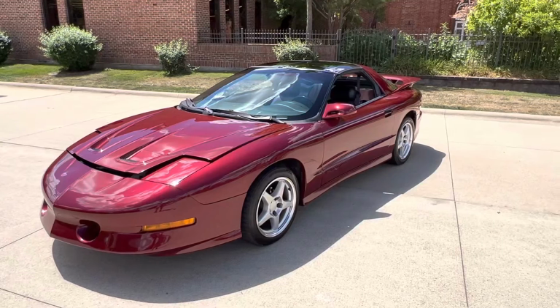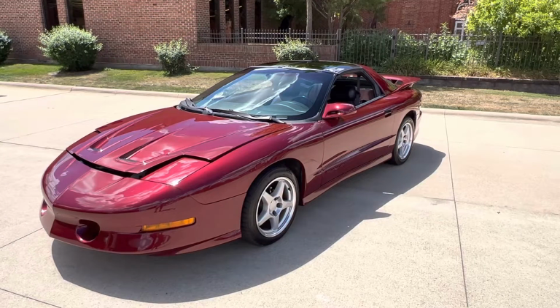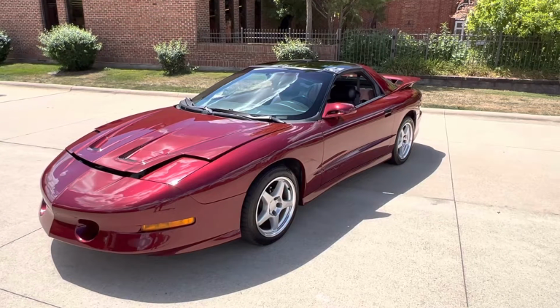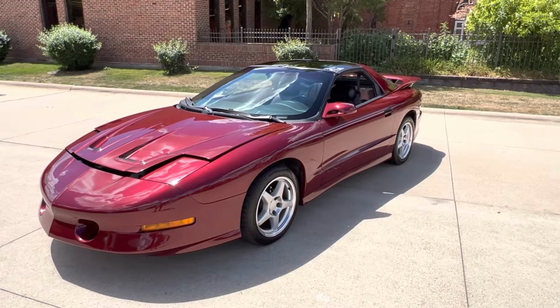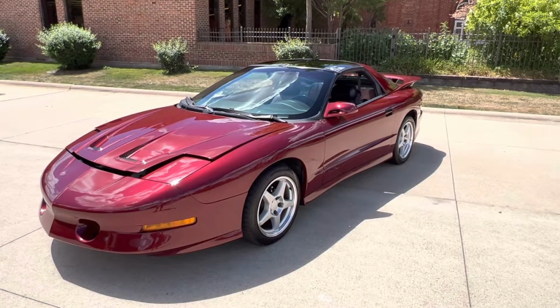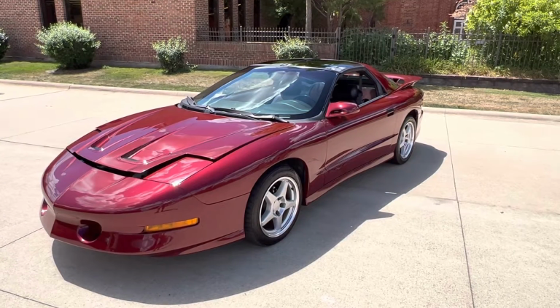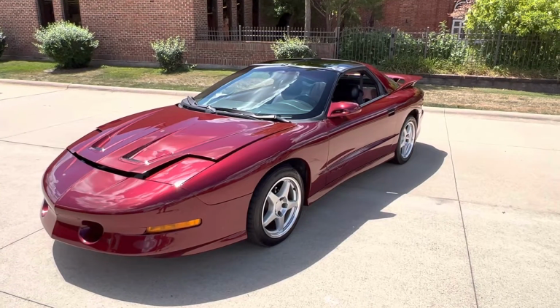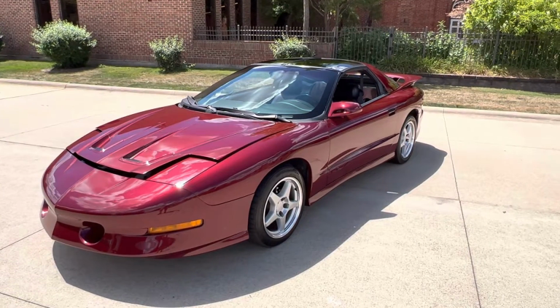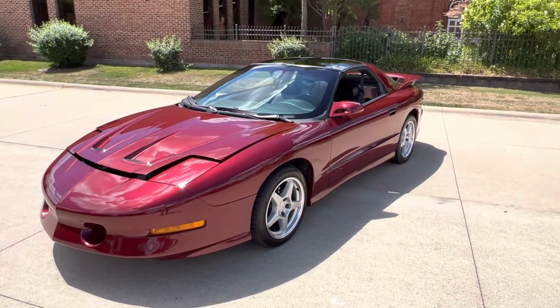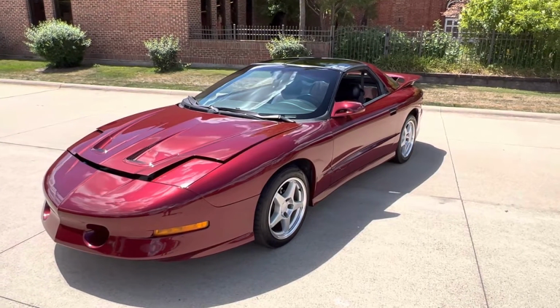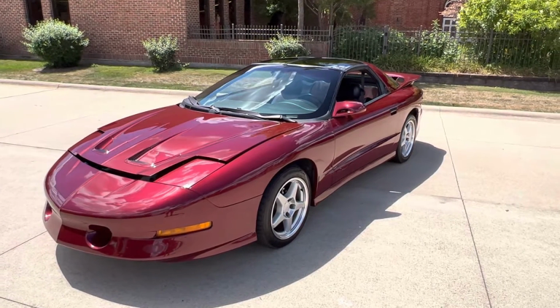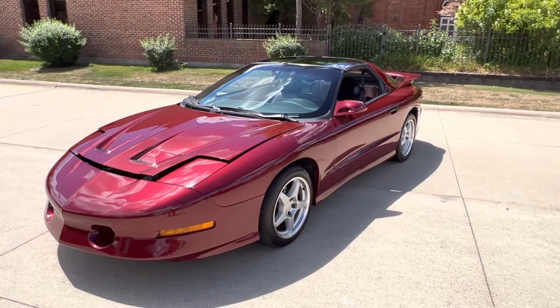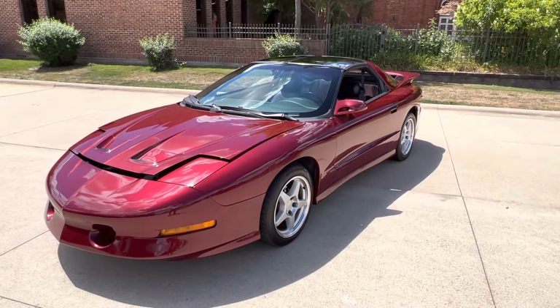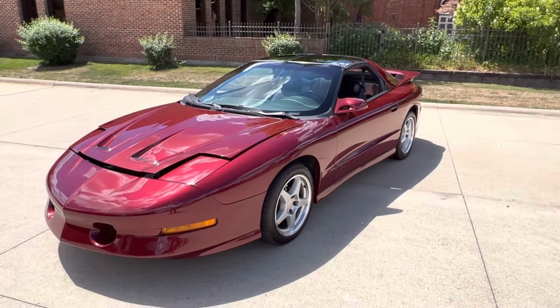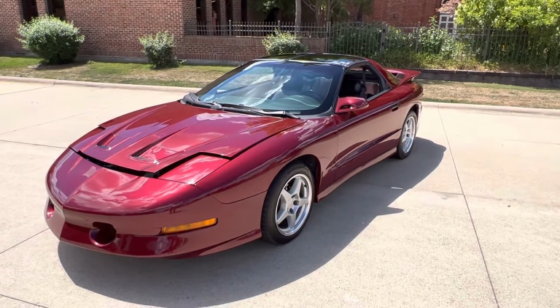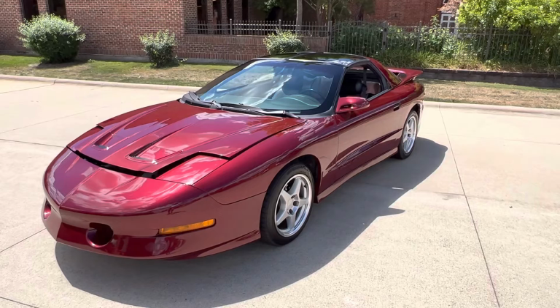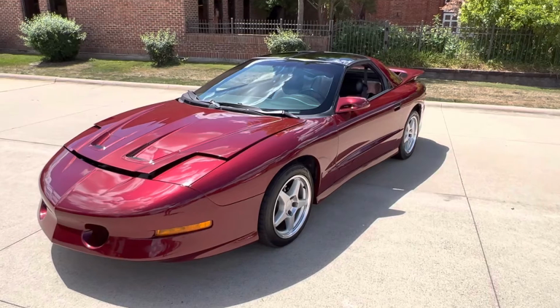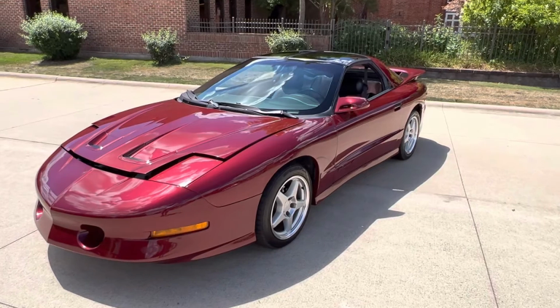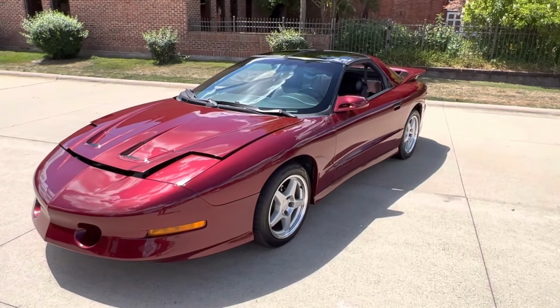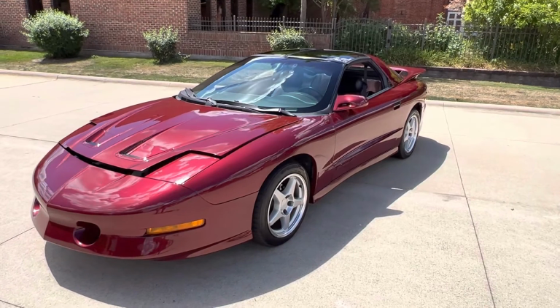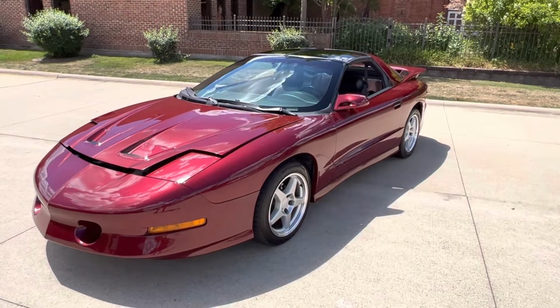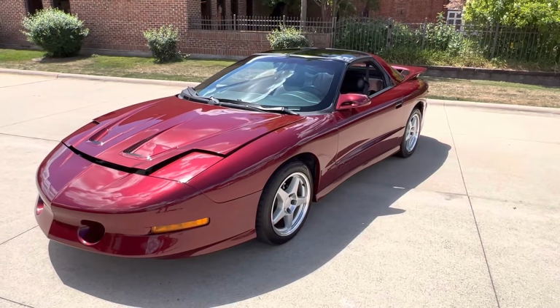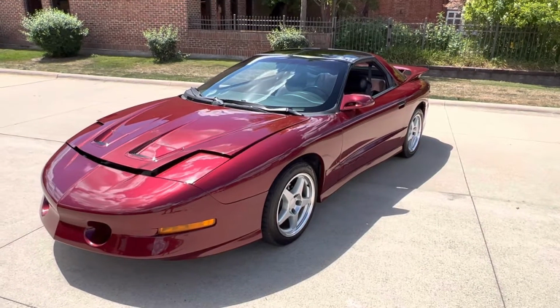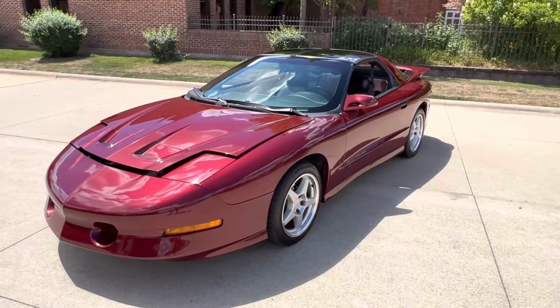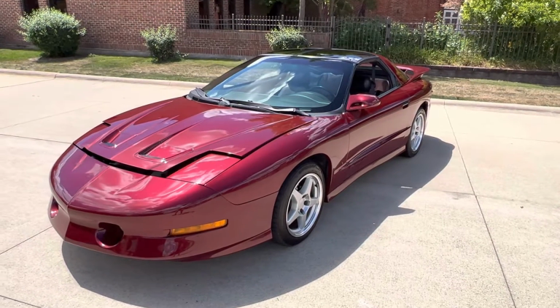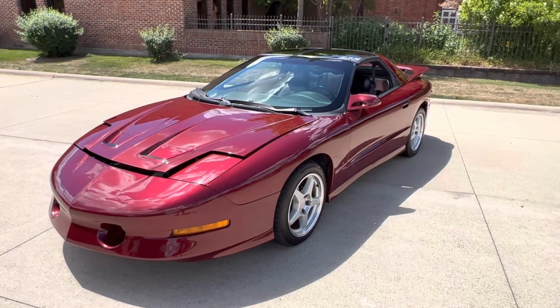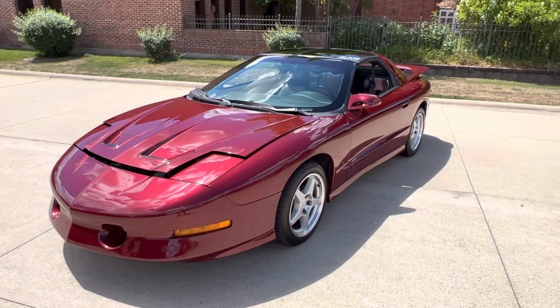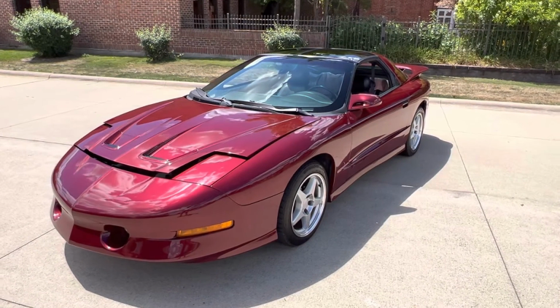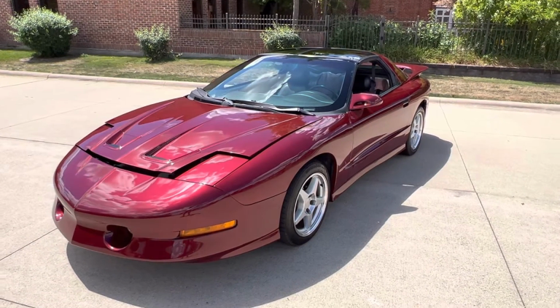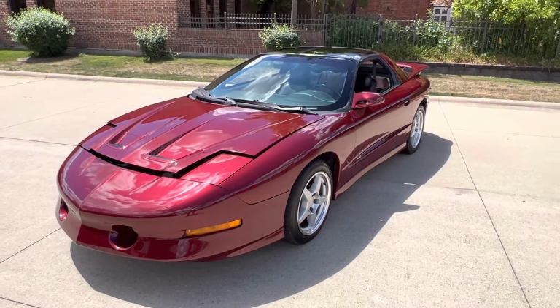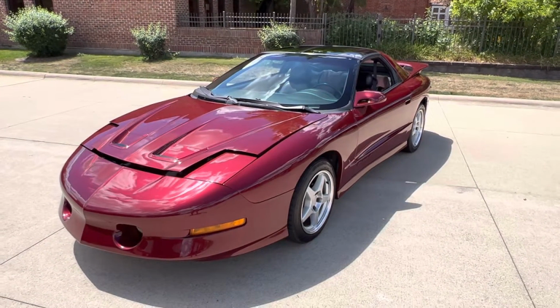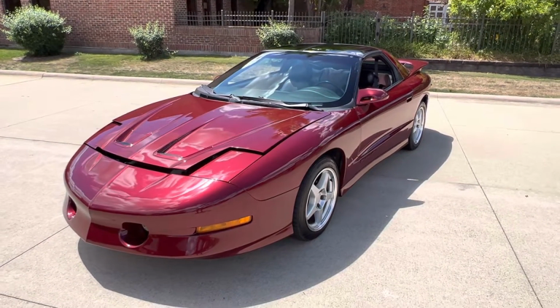Hello everyone, Dave here from Showdown. Let's take a little walk around a 1995 Pontiac Trans Am we just got in. Beautiful car with 18,229 miles.